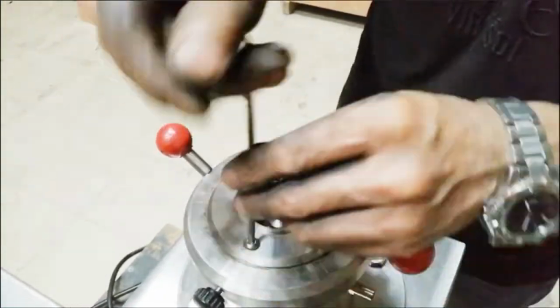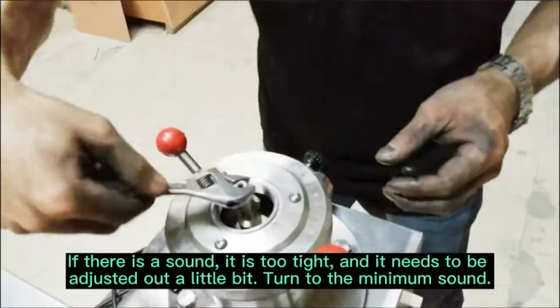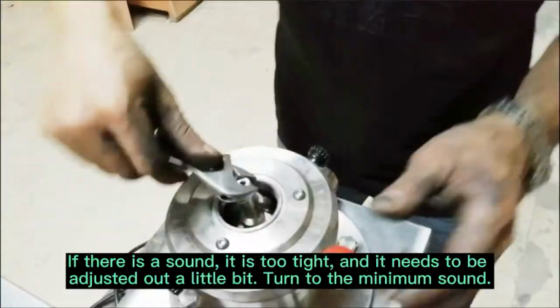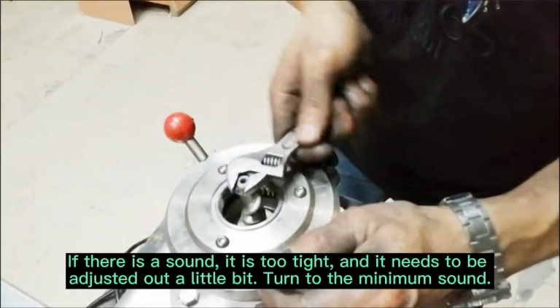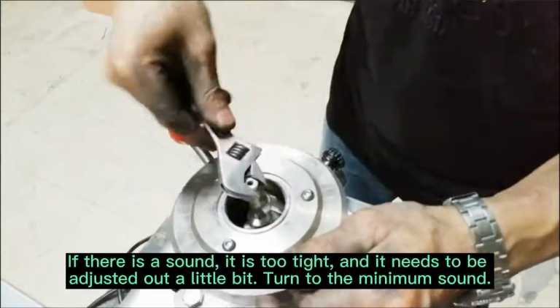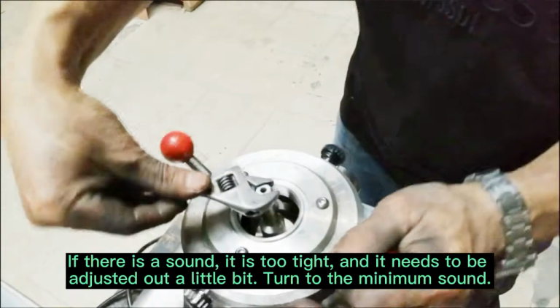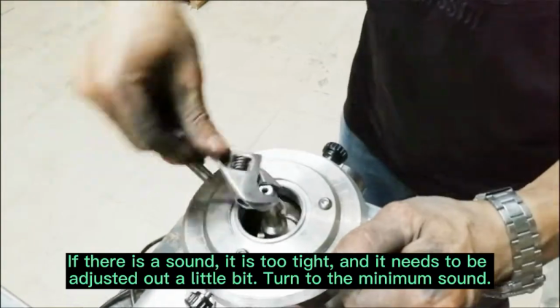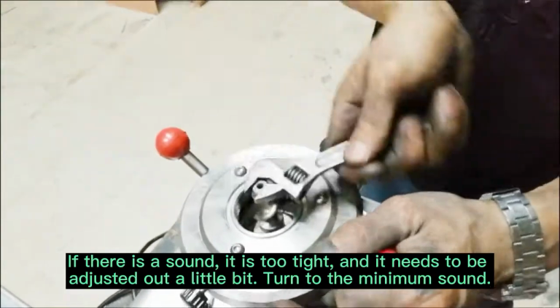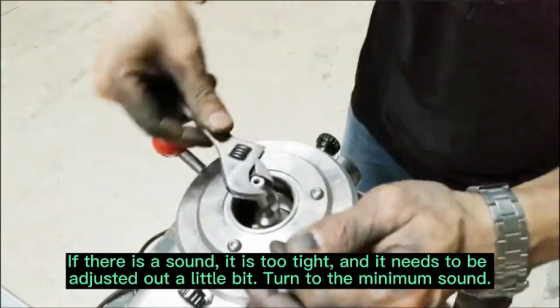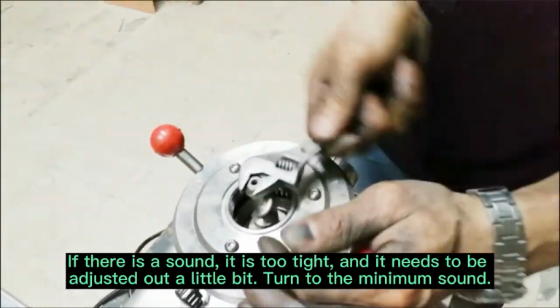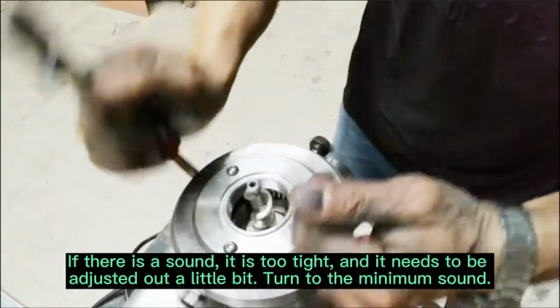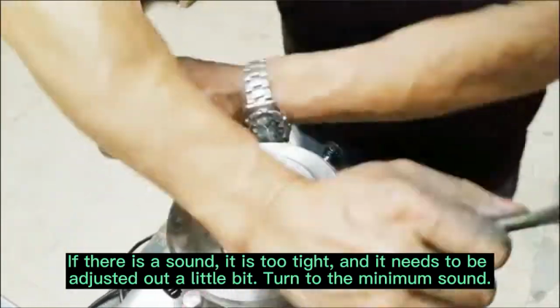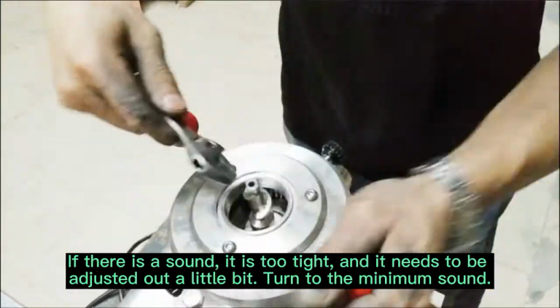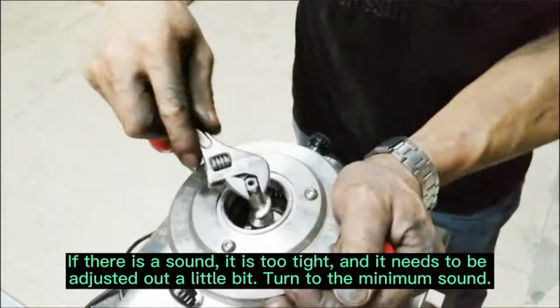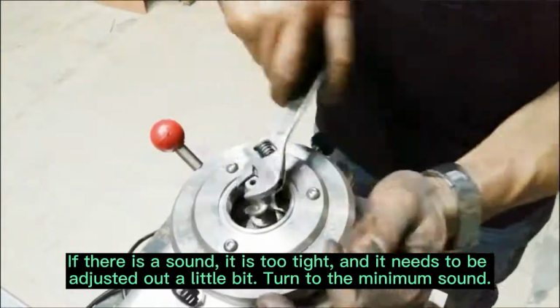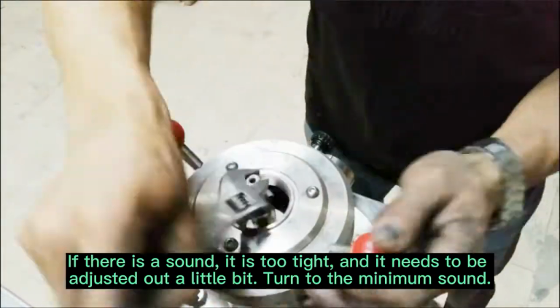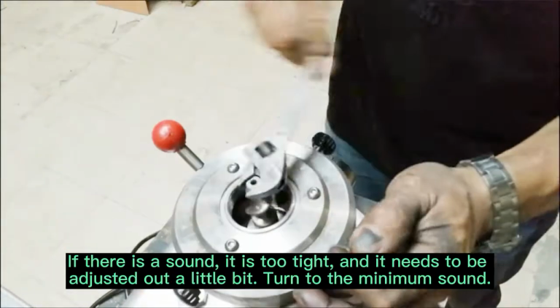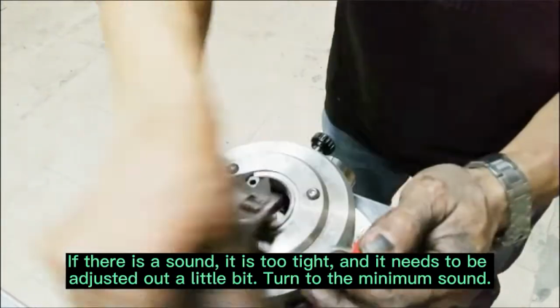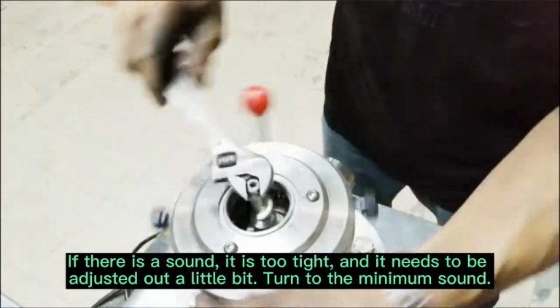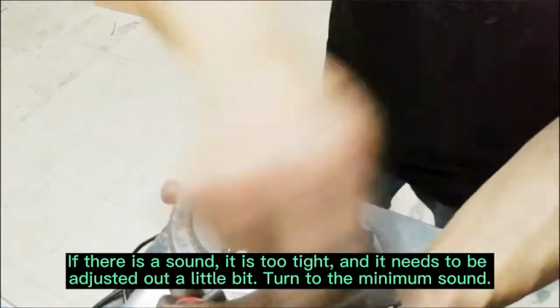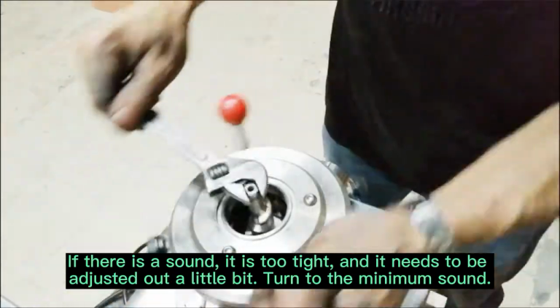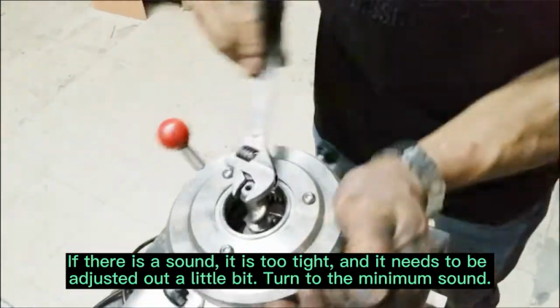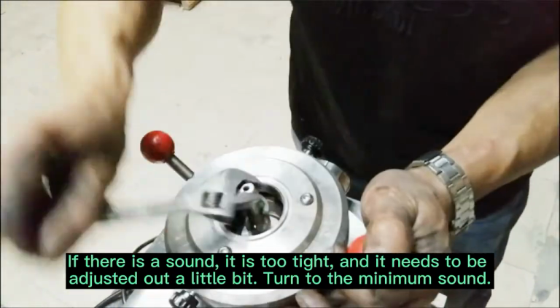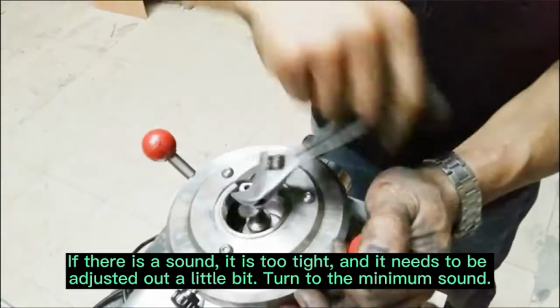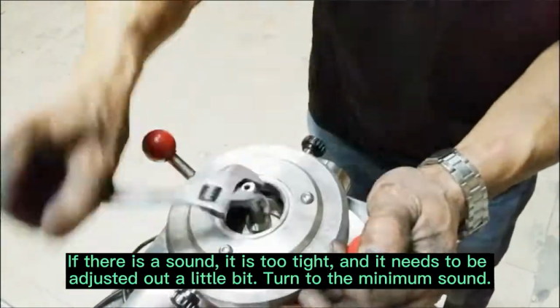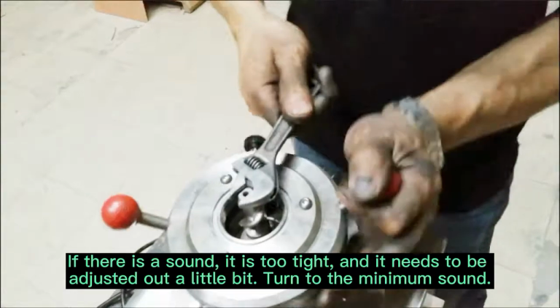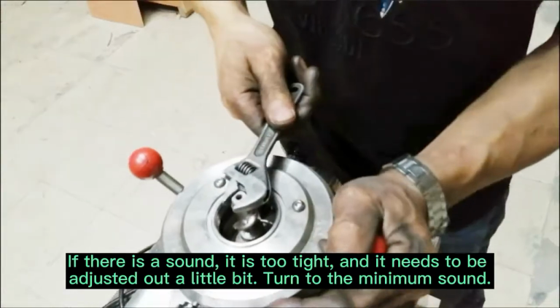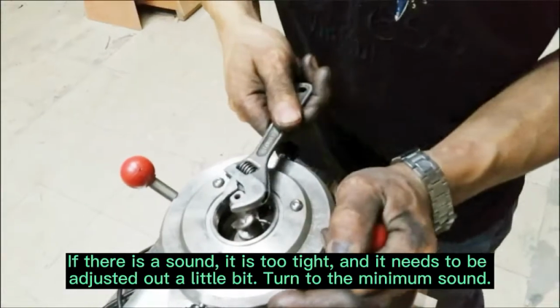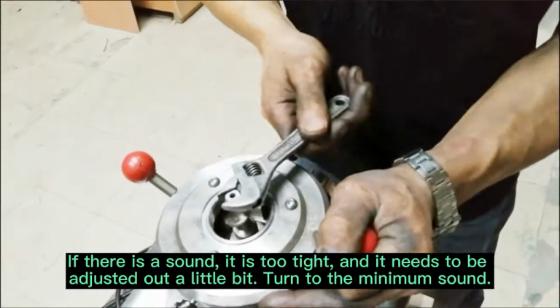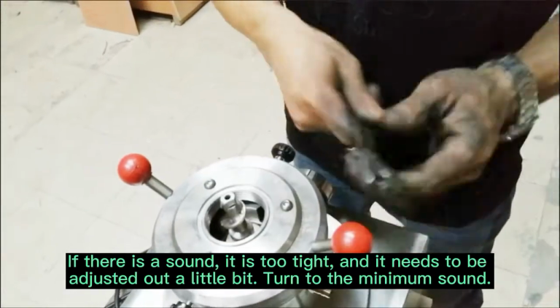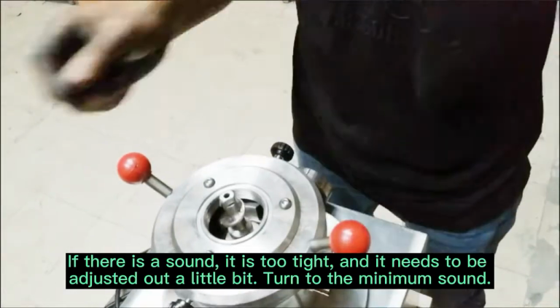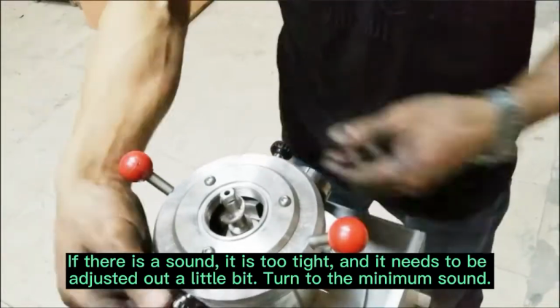If there is a sound, it is too tight and it needs to be adjusted a little bit. Turn to the minimum sound.